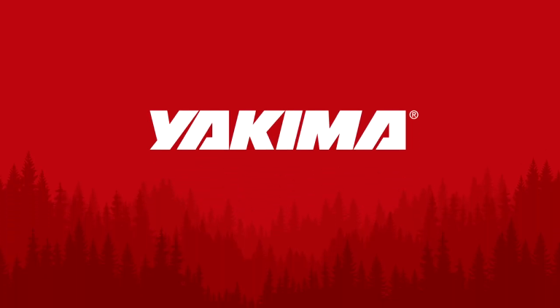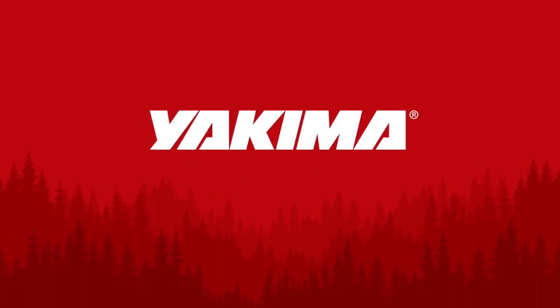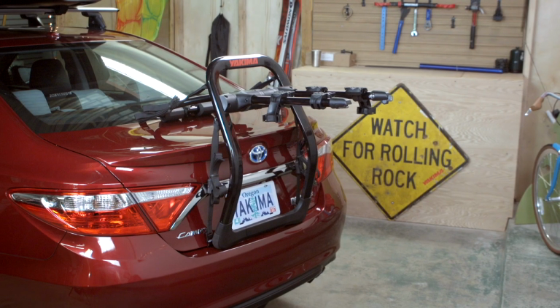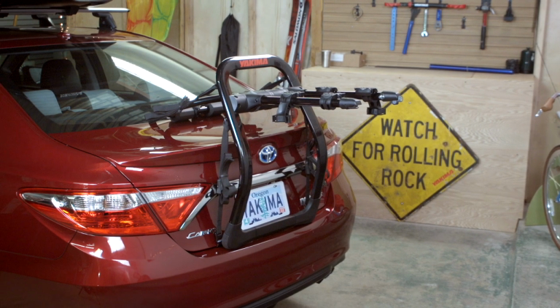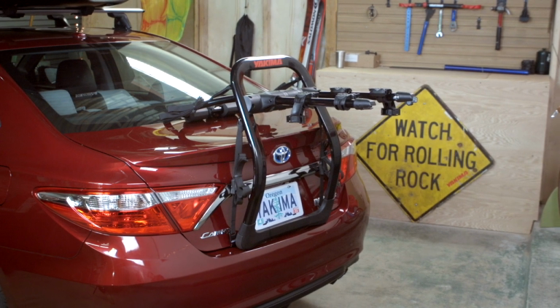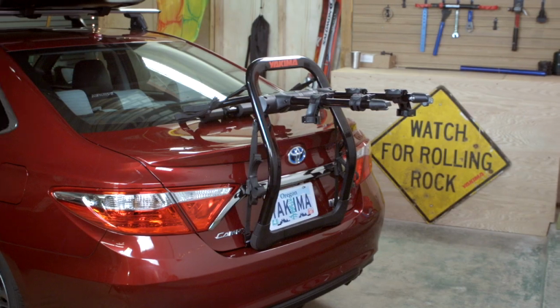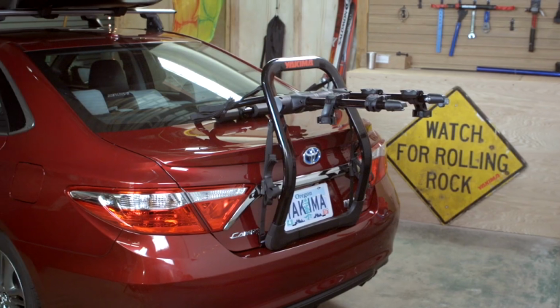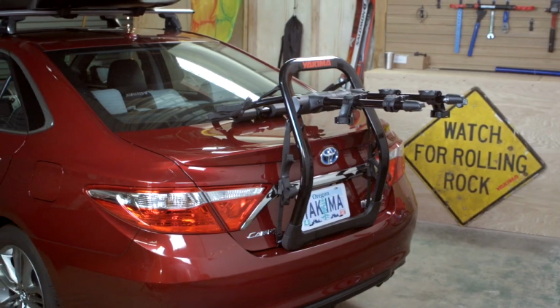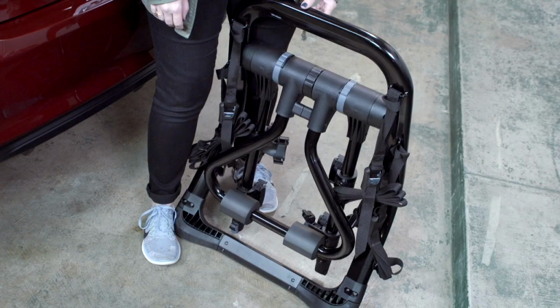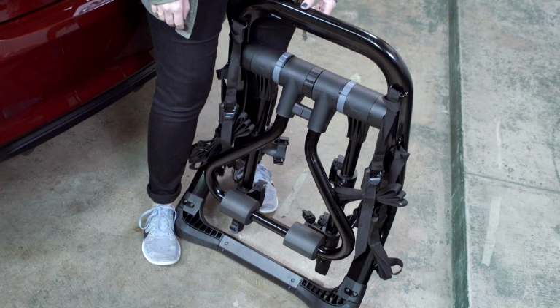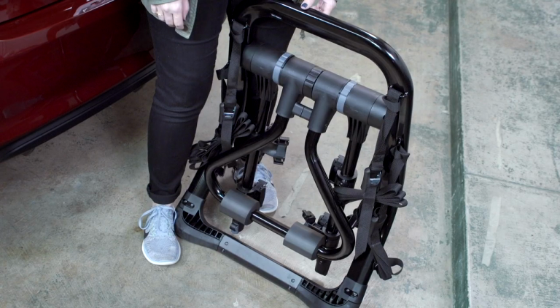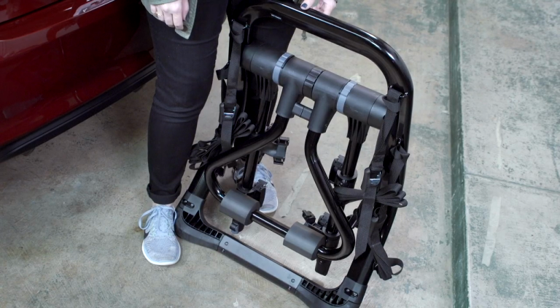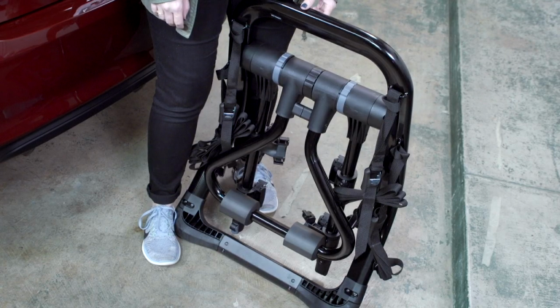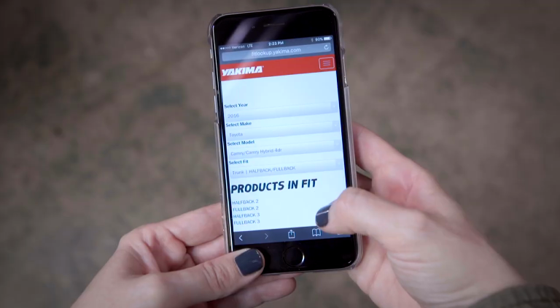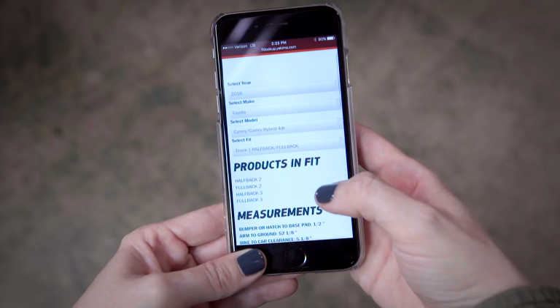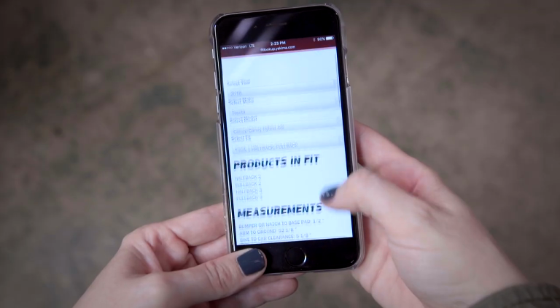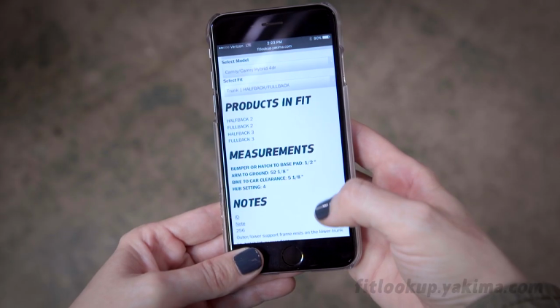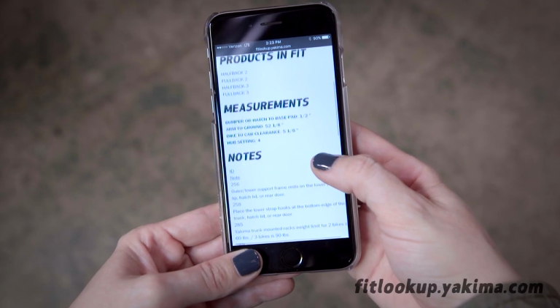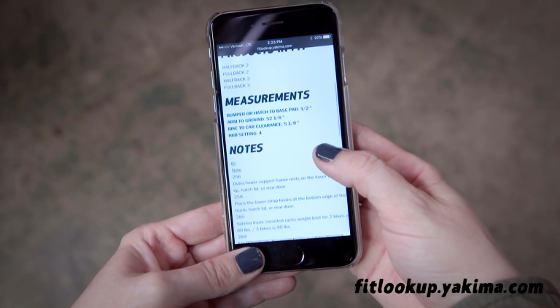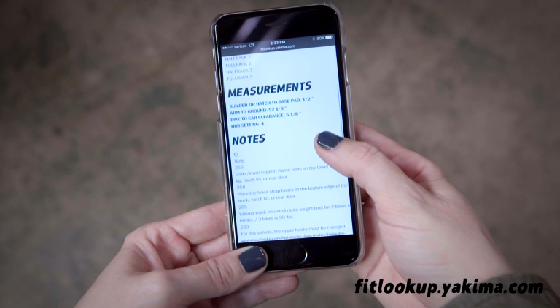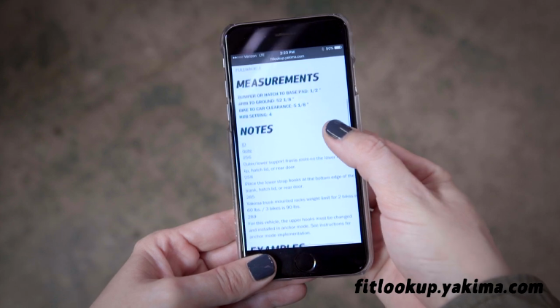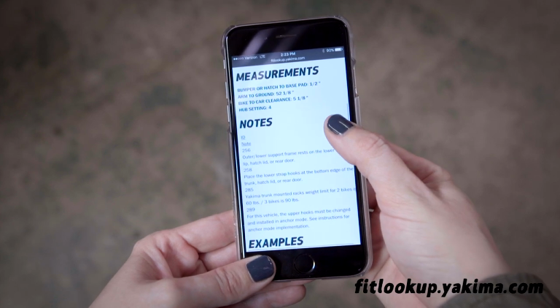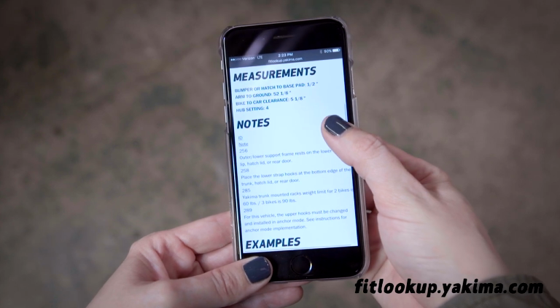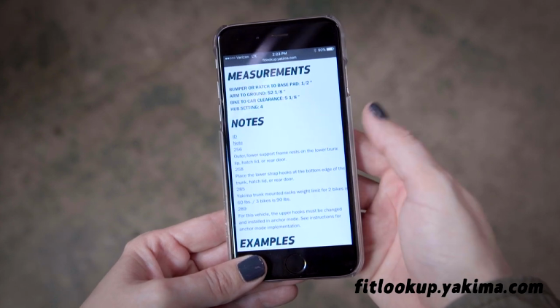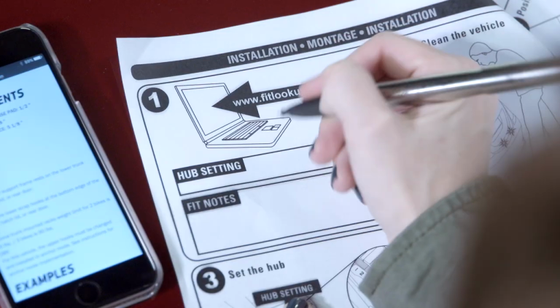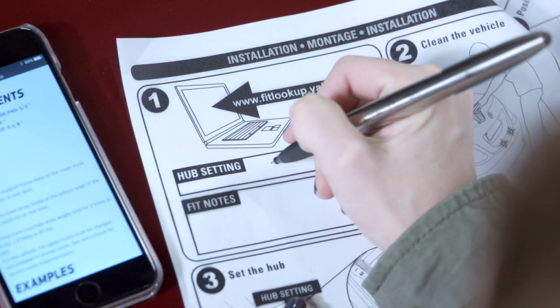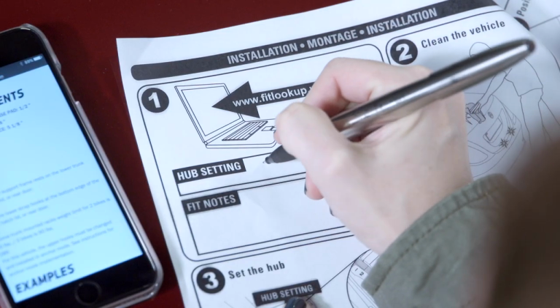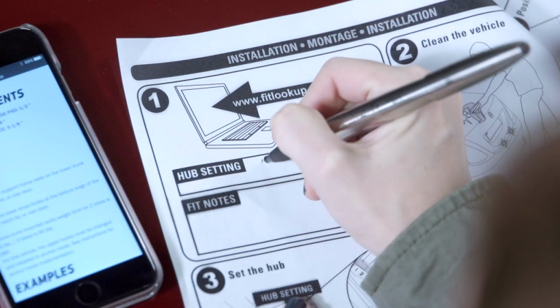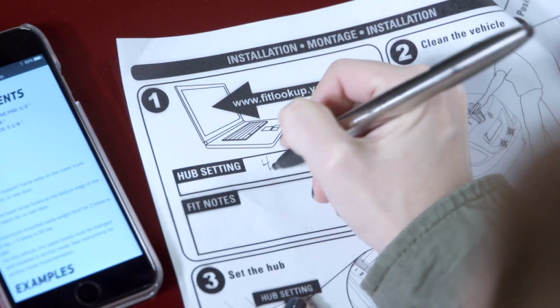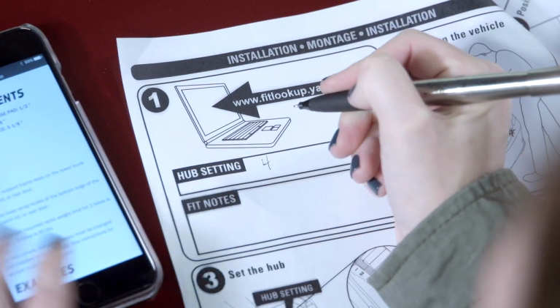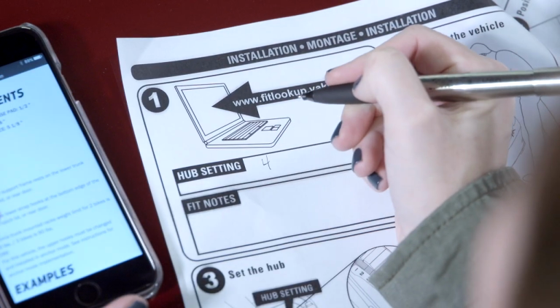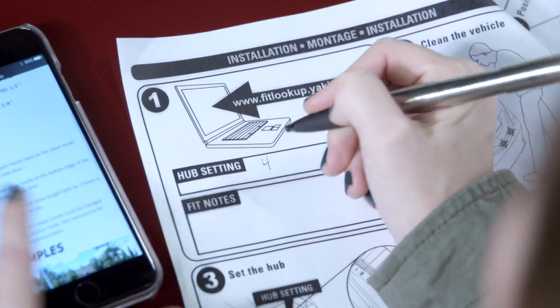This is how to install your Yakima Fullback bike rack. The Fullback unpack is ready to go, but before you jump the gun, you need to go to fitlookup.yakima.com to find your vehicle's hub setting and fit notes. Write them down here.